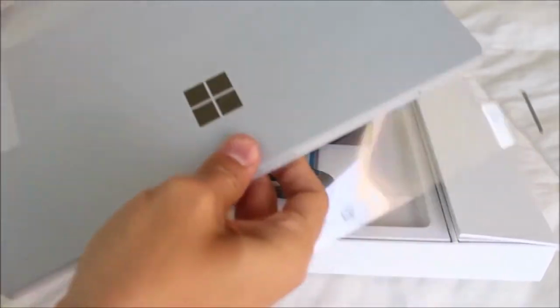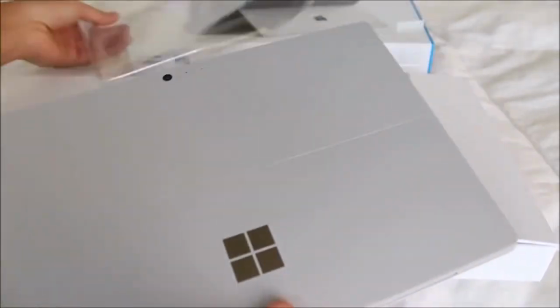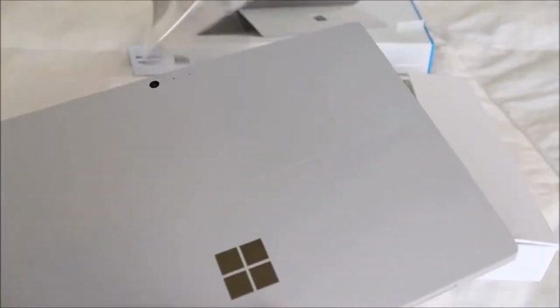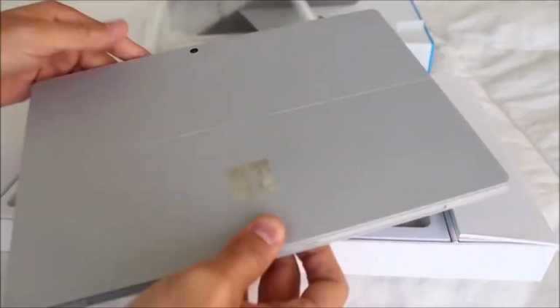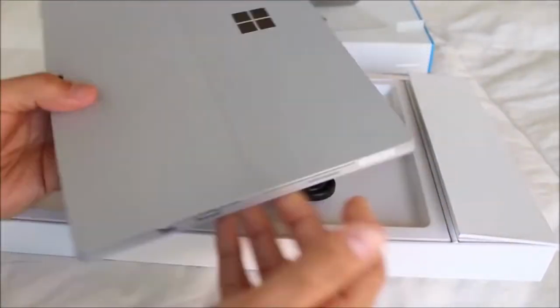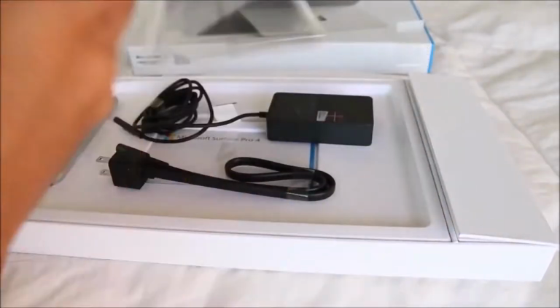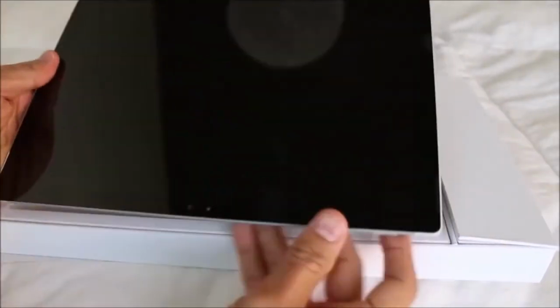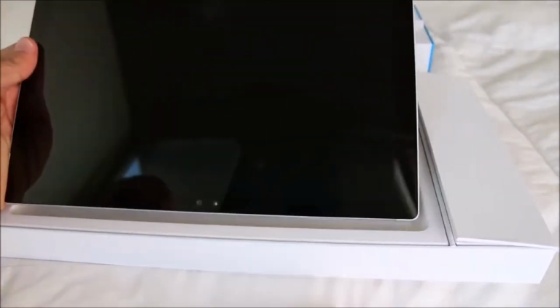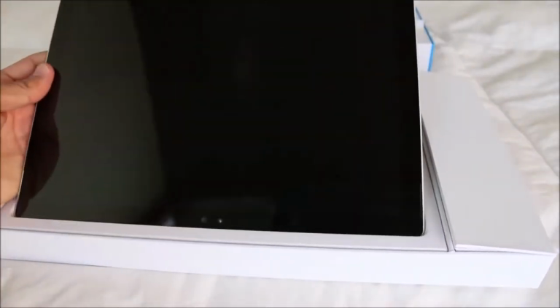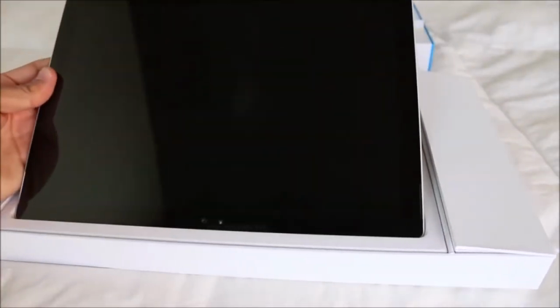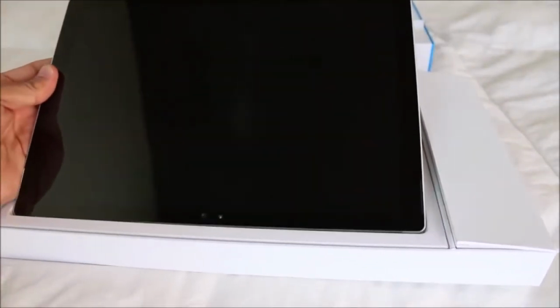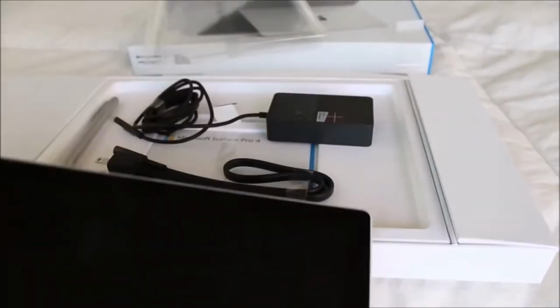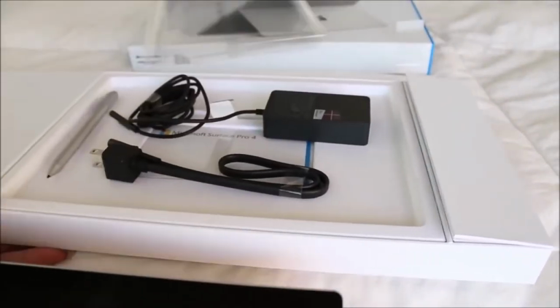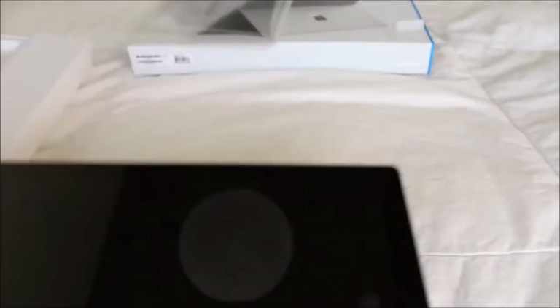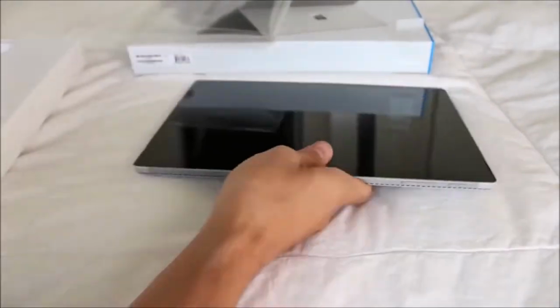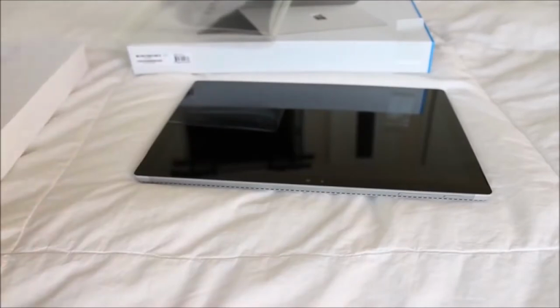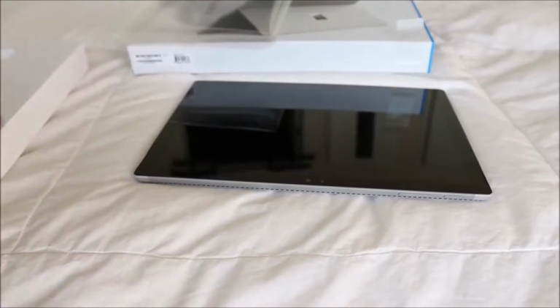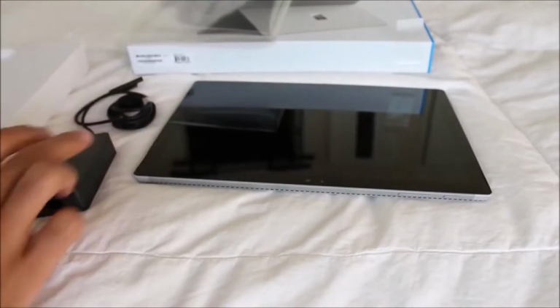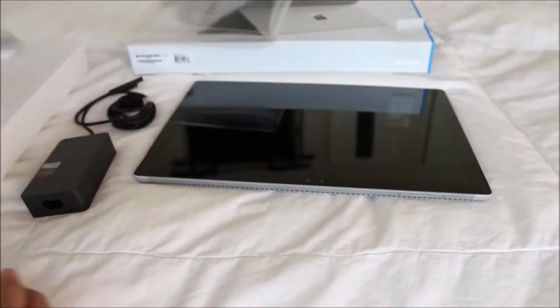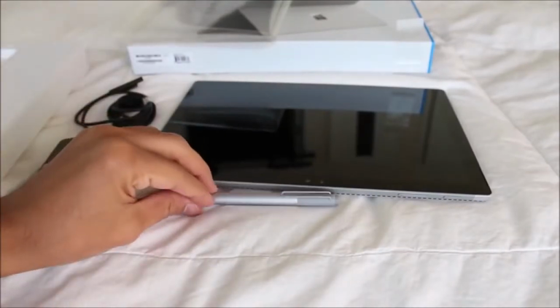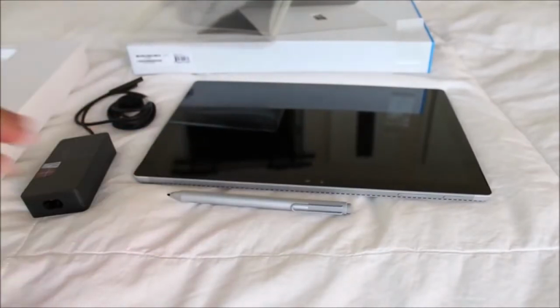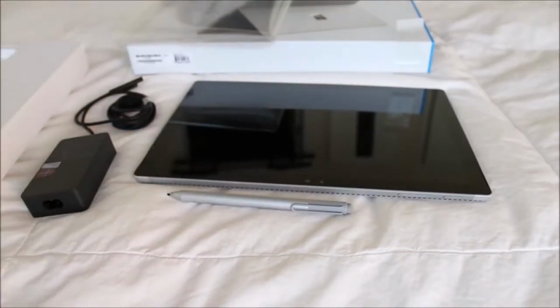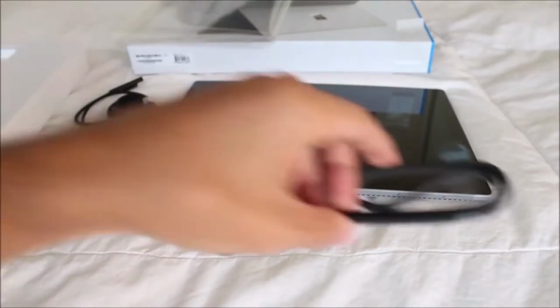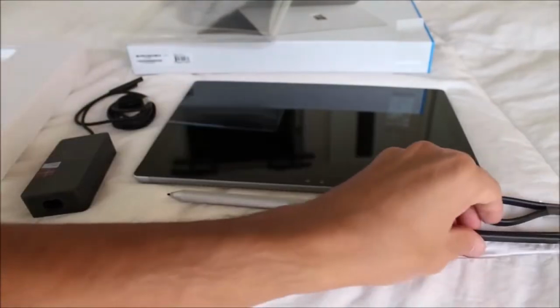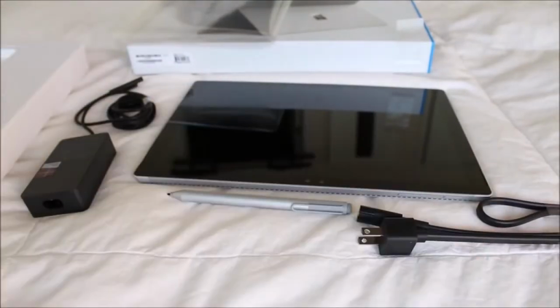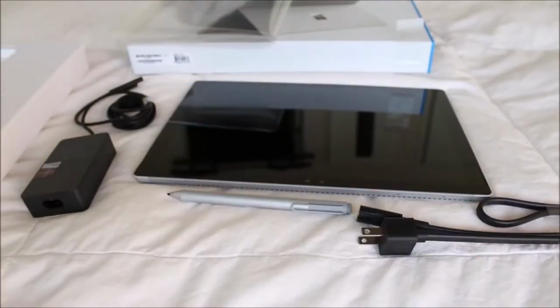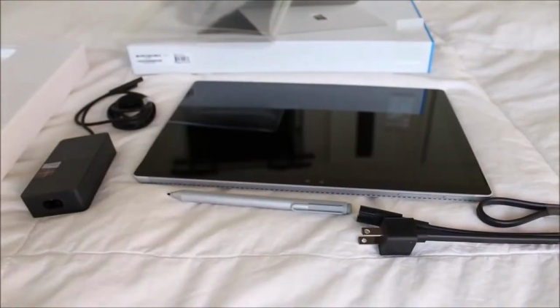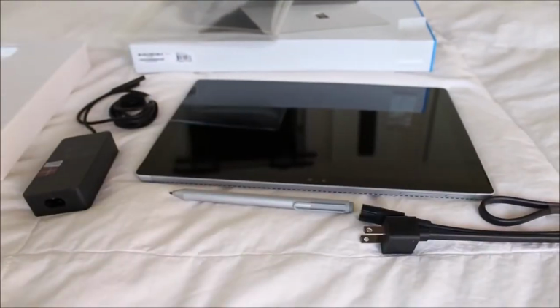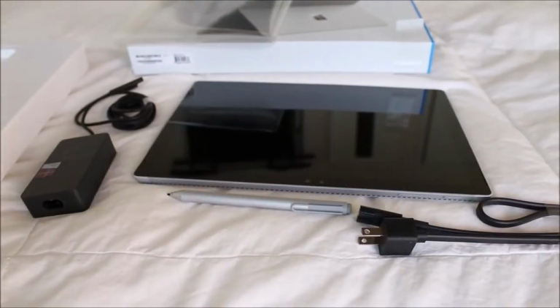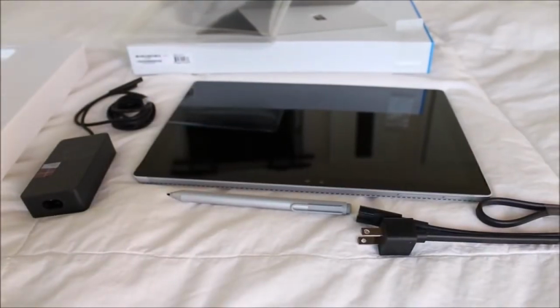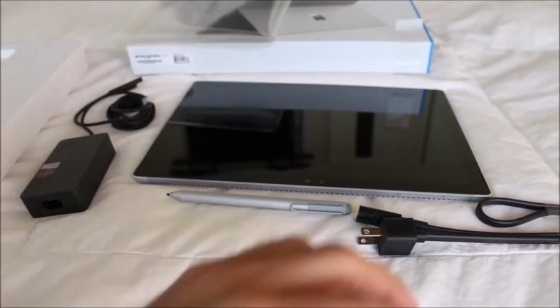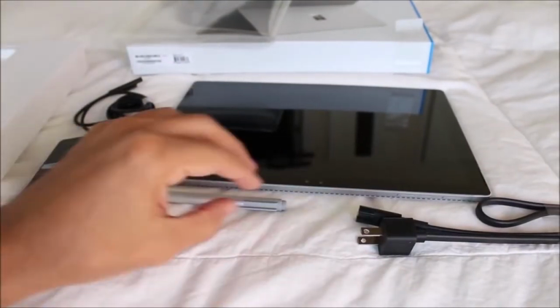So first let's go over some of the design and hardware features of the Surface, talk about how it performs day to day, and then give you a sense of what it's like to use what I think is a really nice piece of hardware.